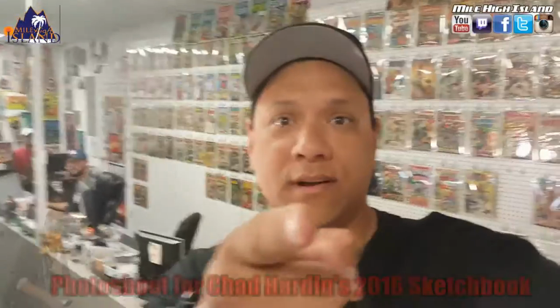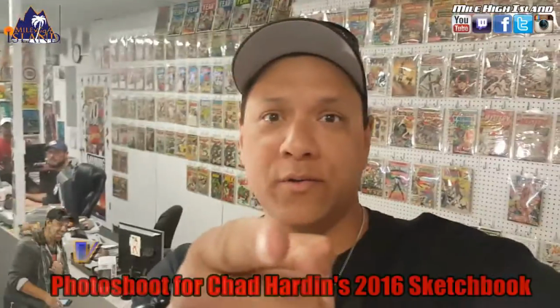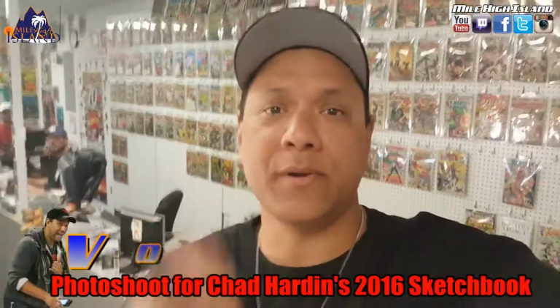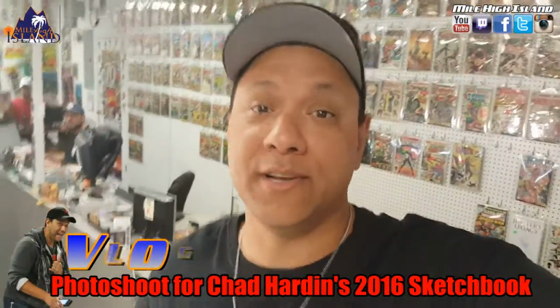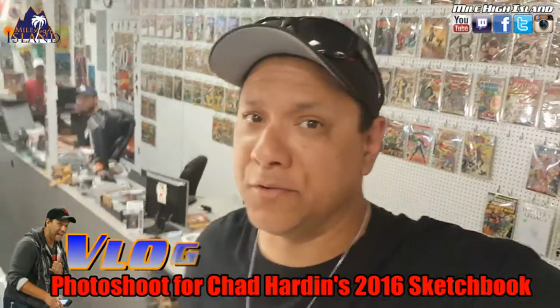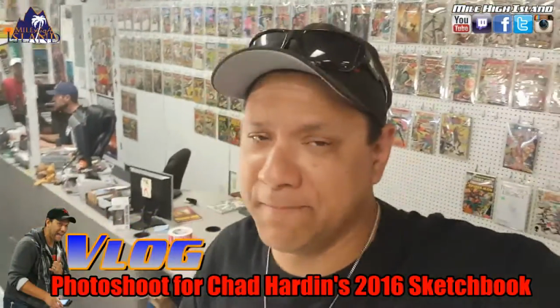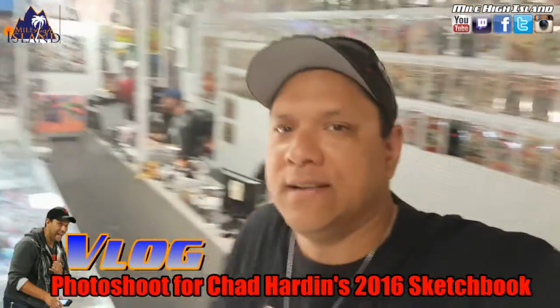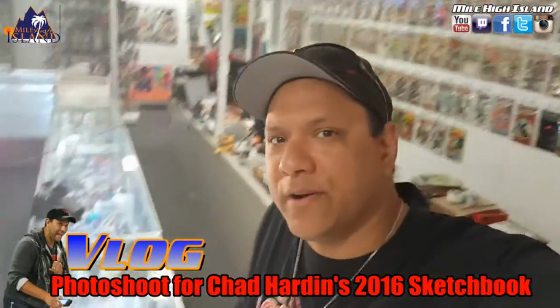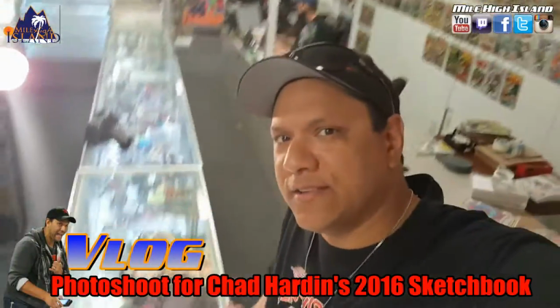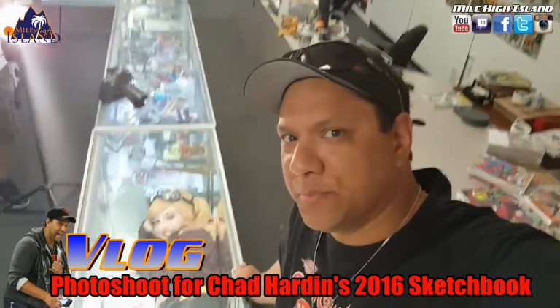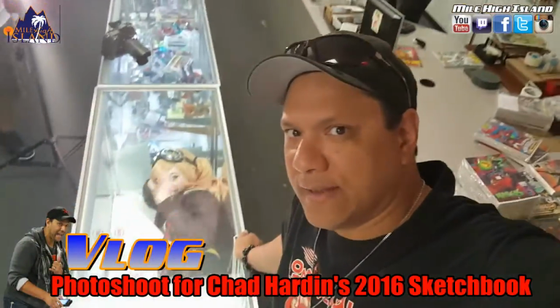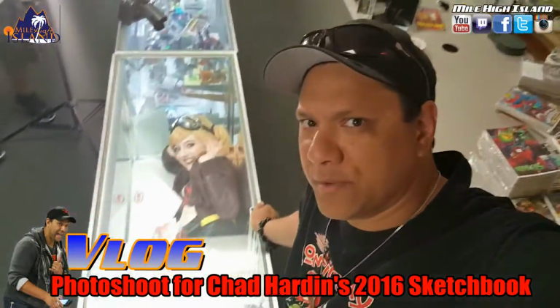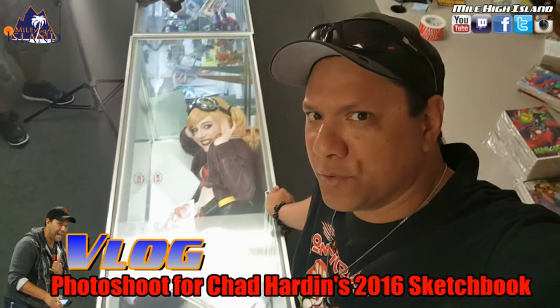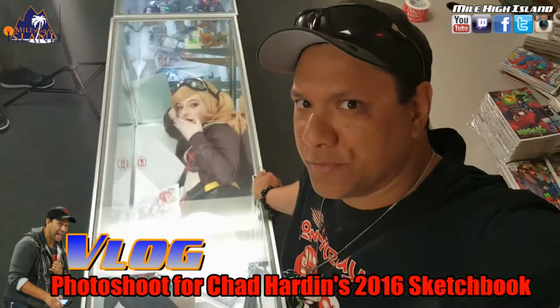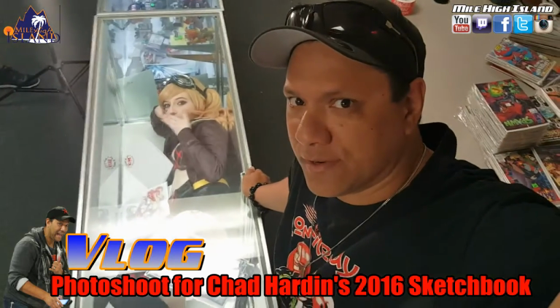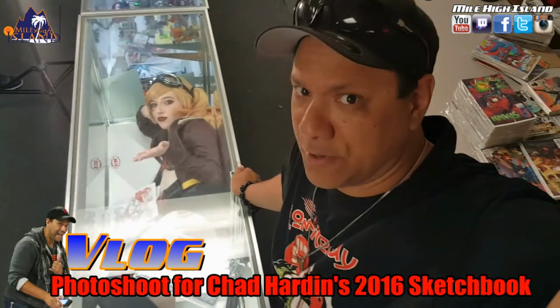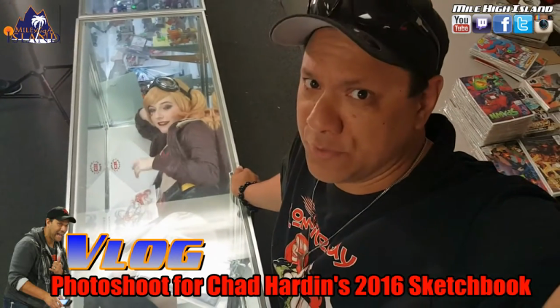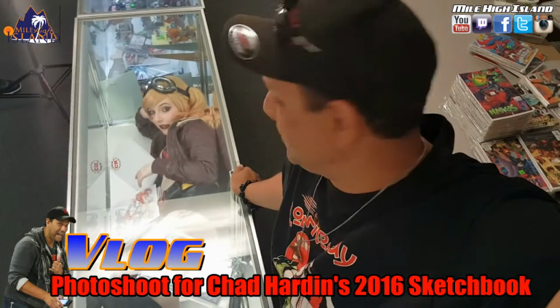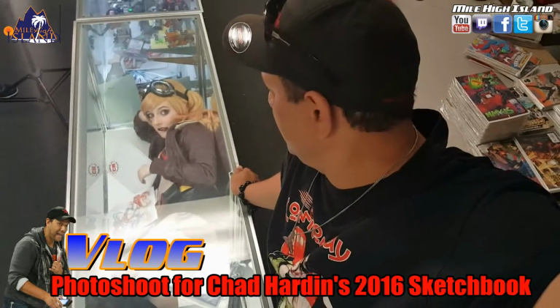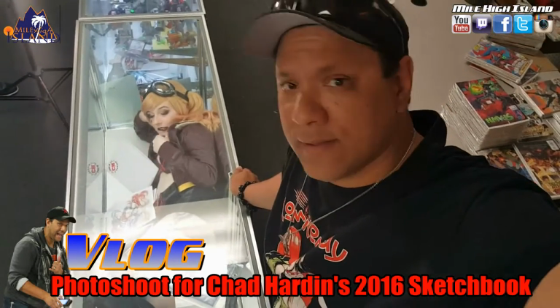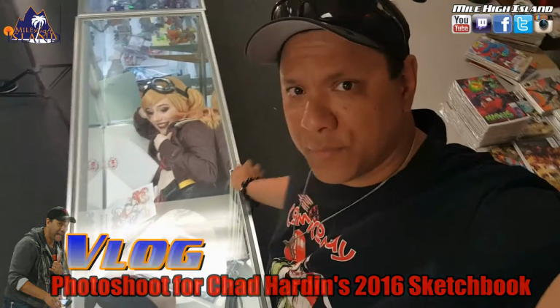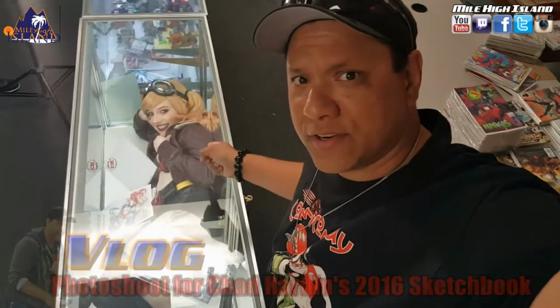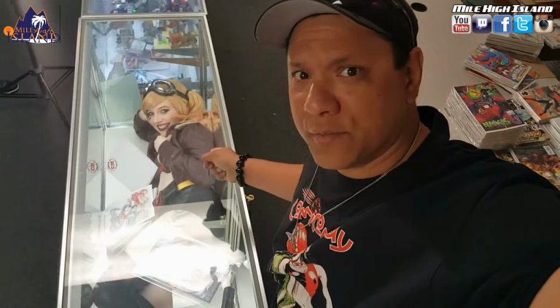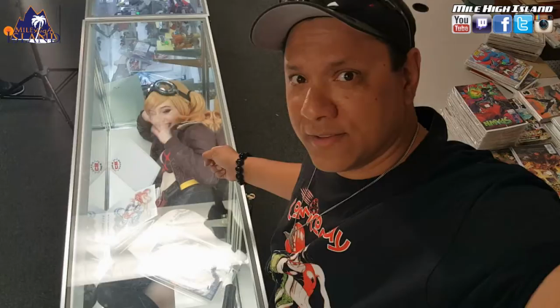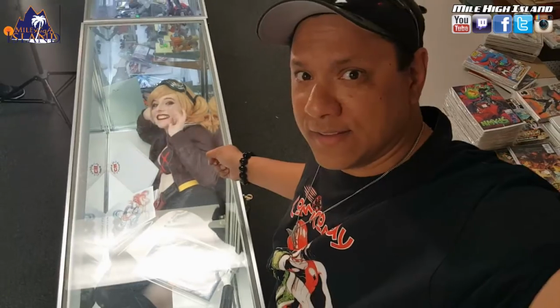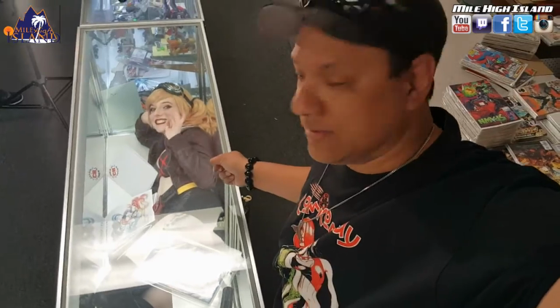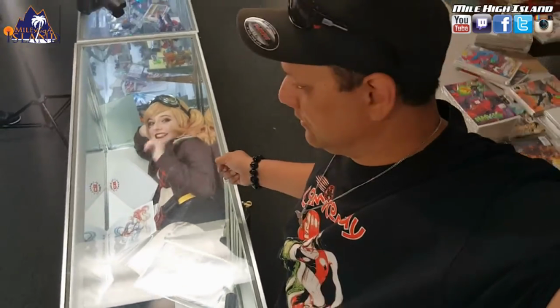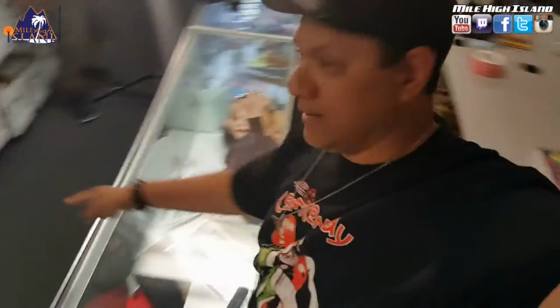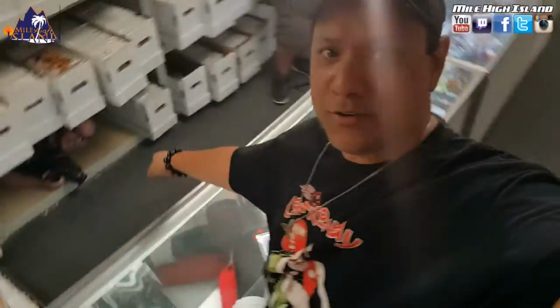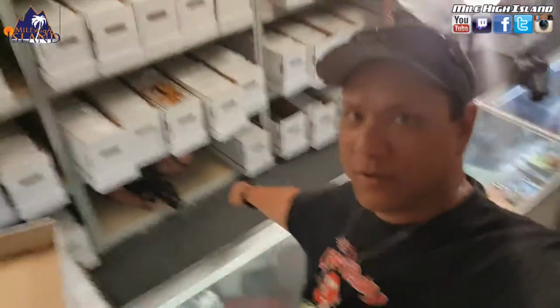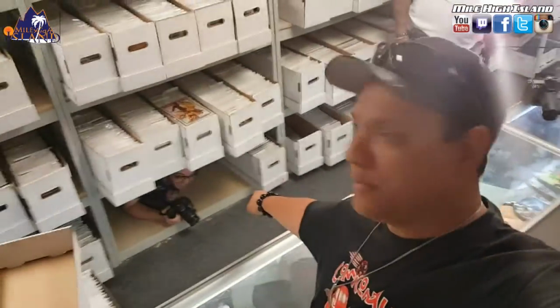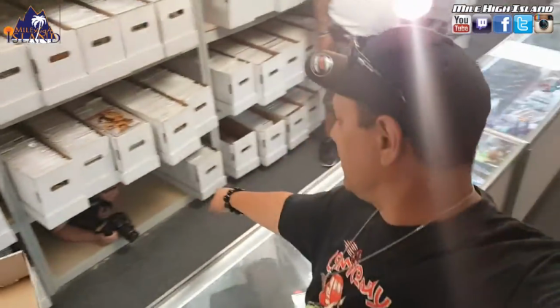Aloha Interwebs! Welcome back to my channel, thanks for tuning in. Today we are at Allseas Collectibles and I am doing a photo shoot for Chad Hardin's new sketchbook. We stuck our Harley Quinn model inside this case and Joe's gonna shoot pictures of her now.